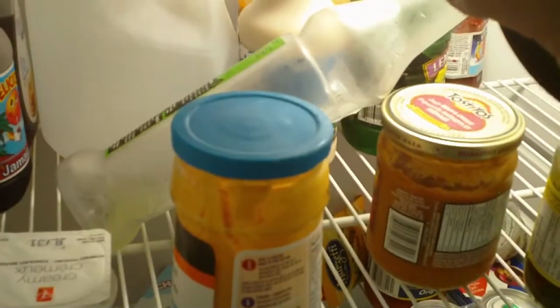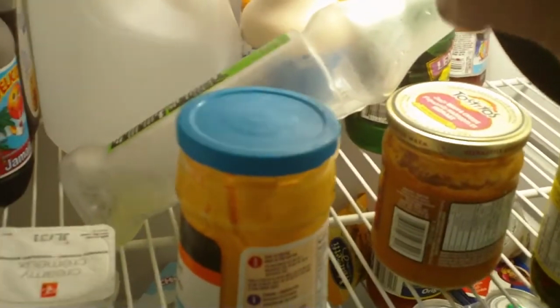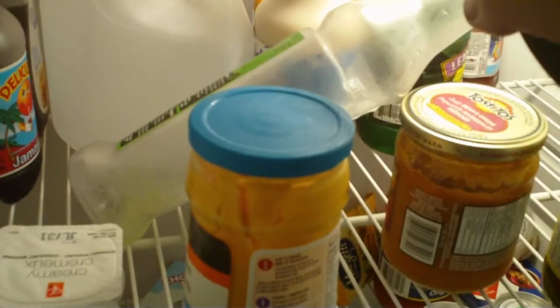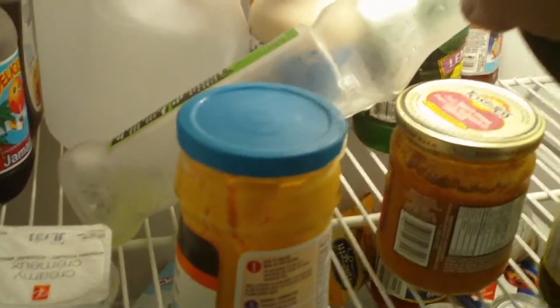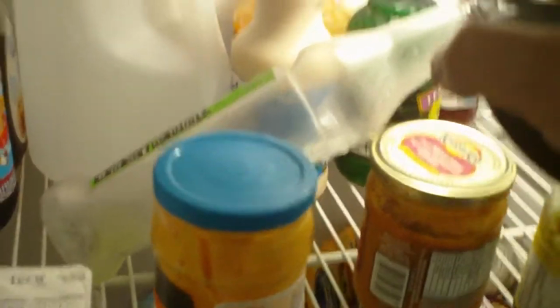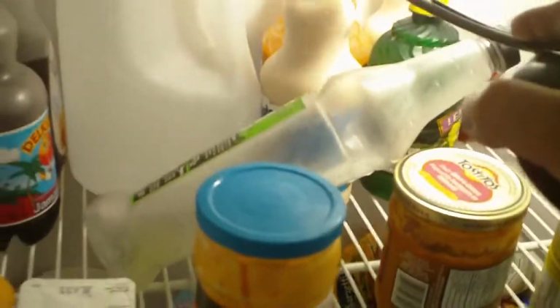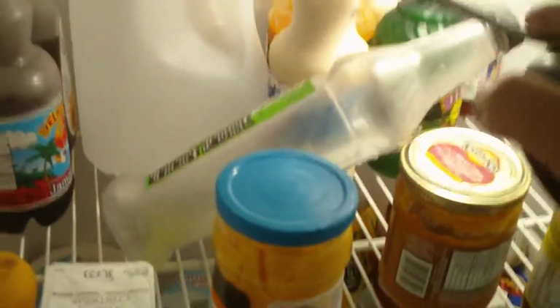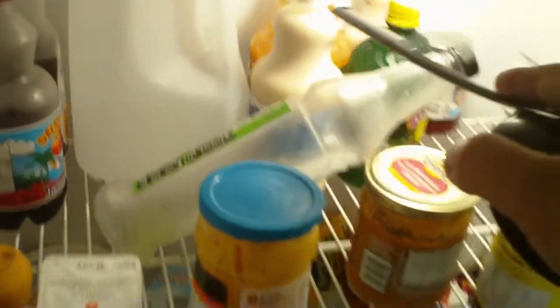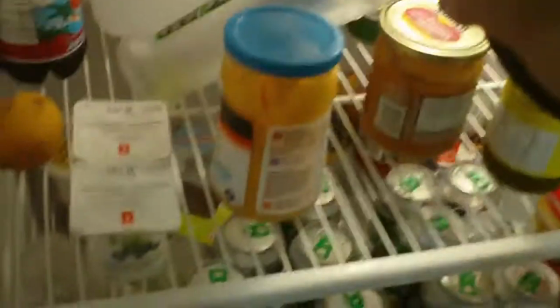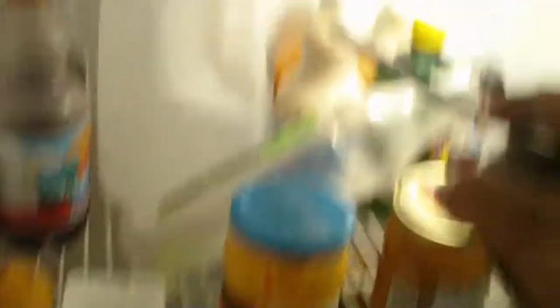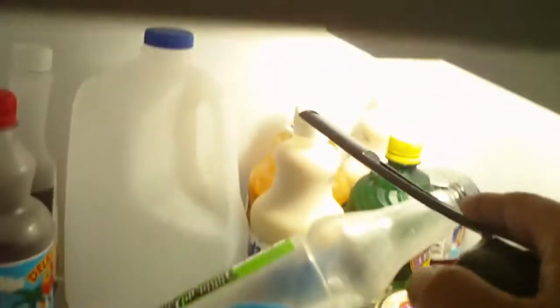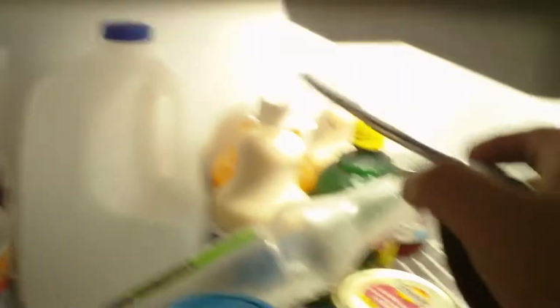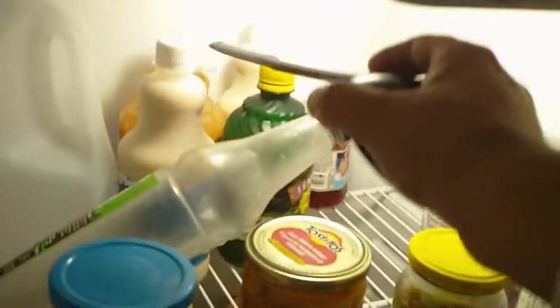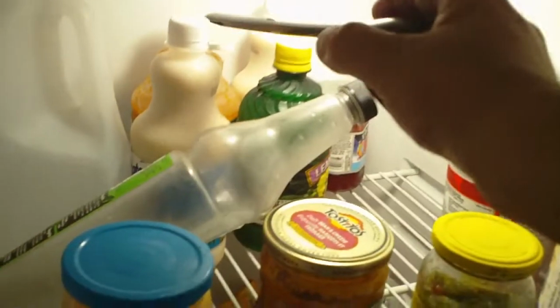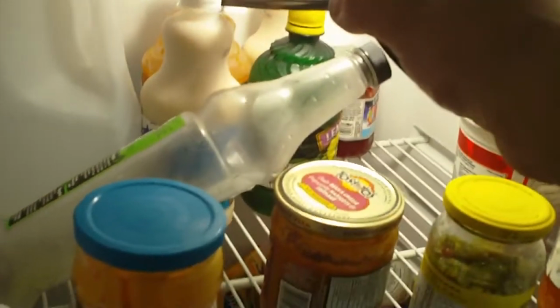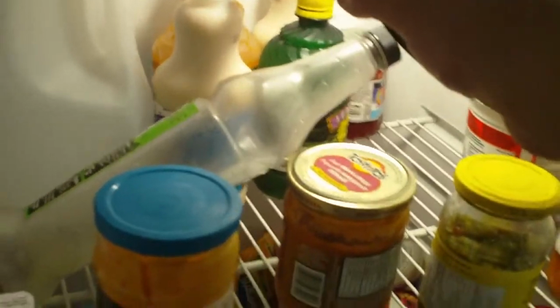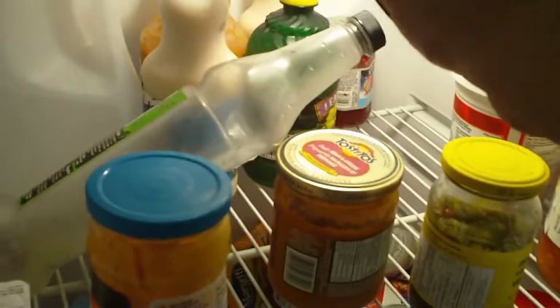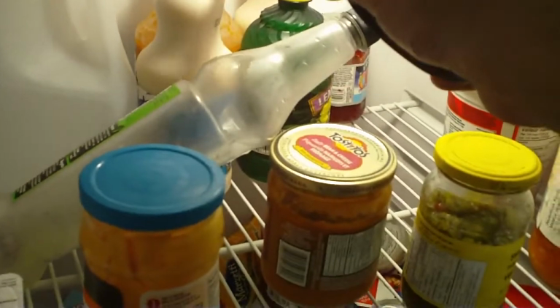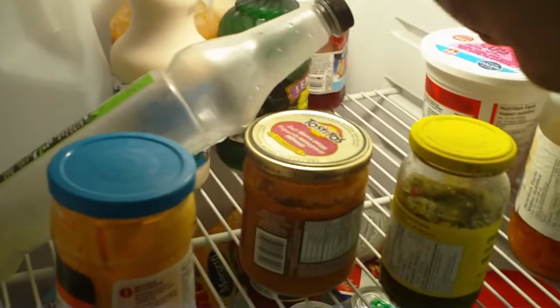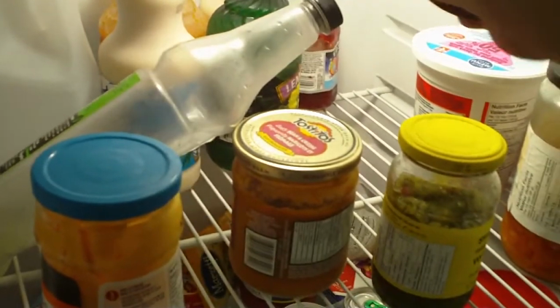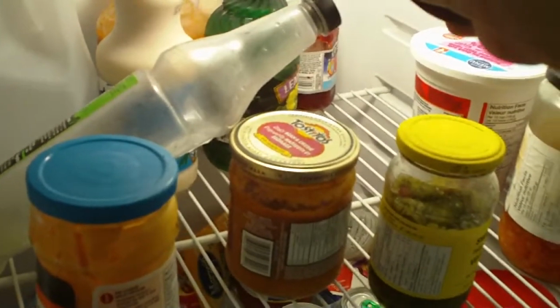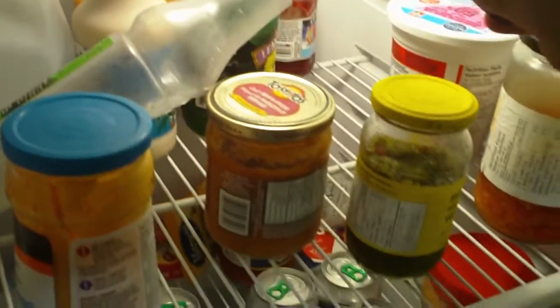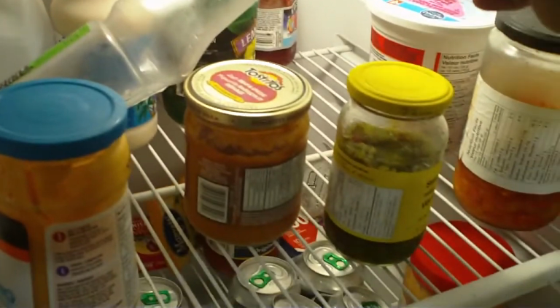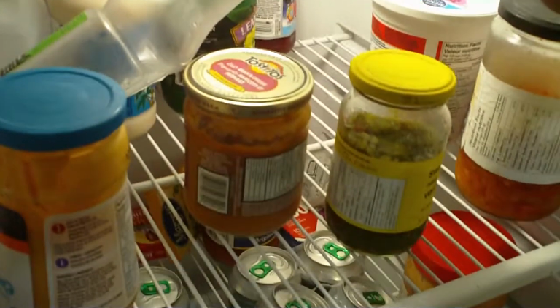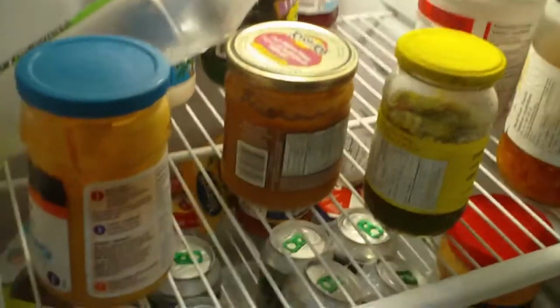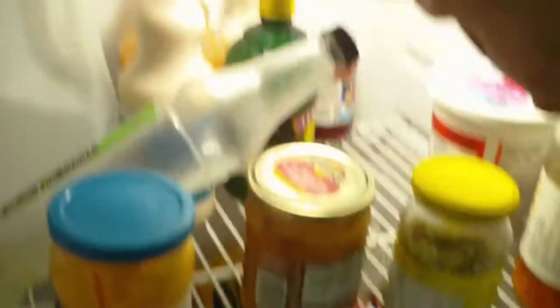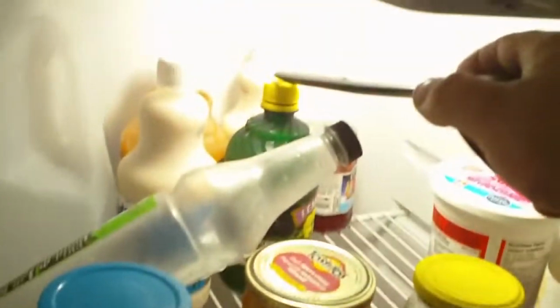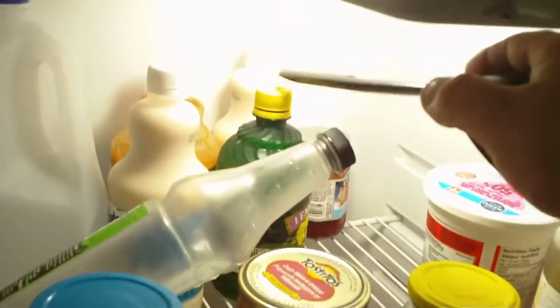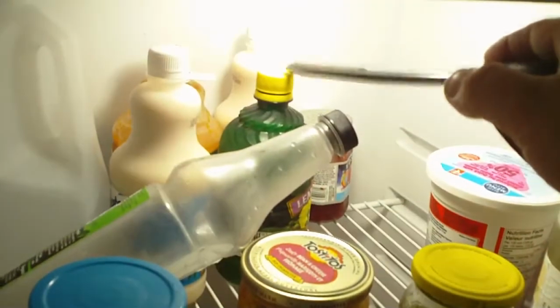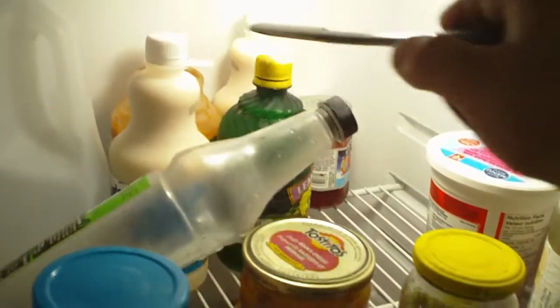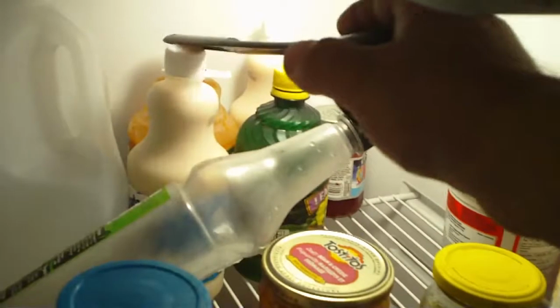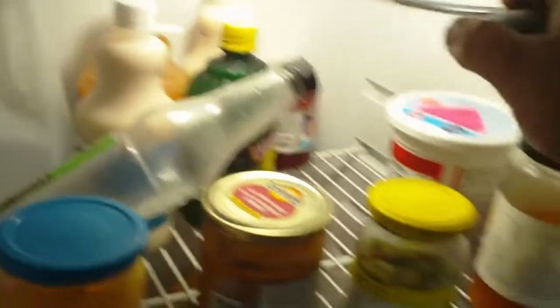Some horchata, some peach mix, some more horchata, some lemon — there's our lemon, and there's some more horchata.